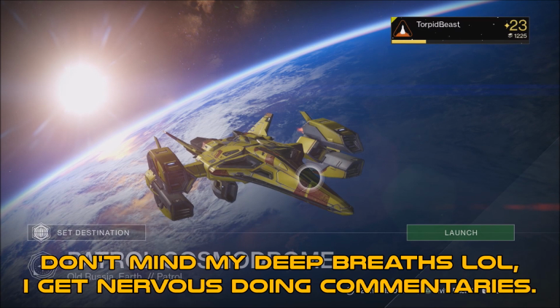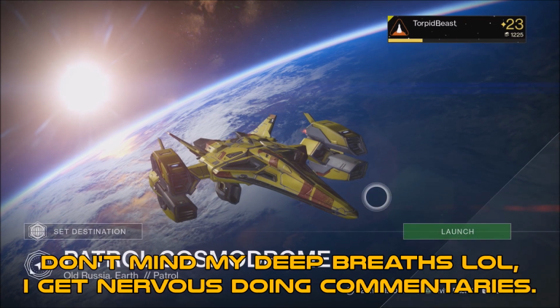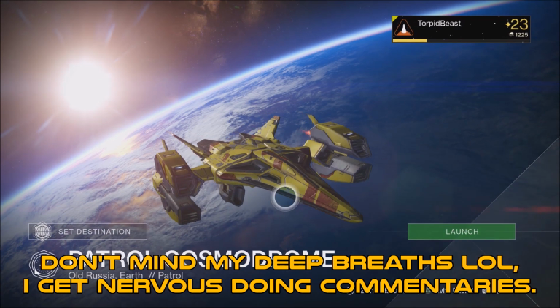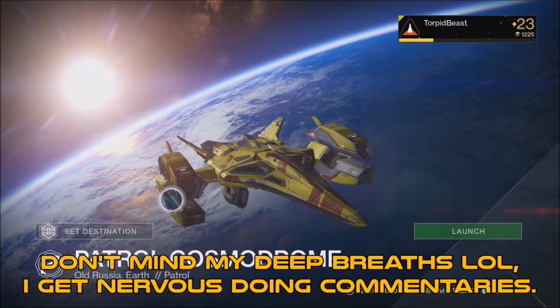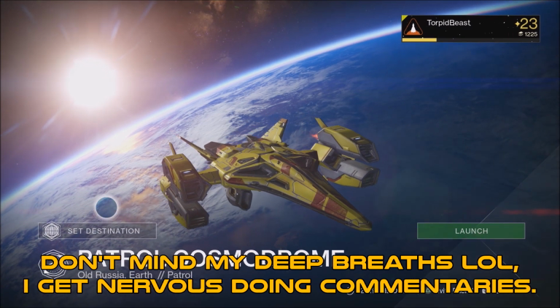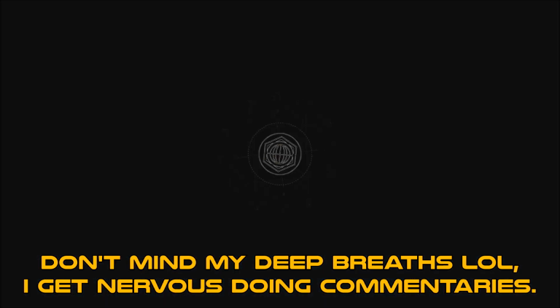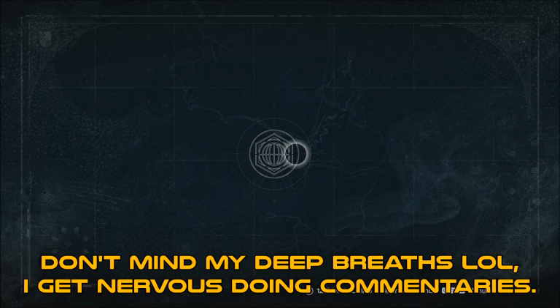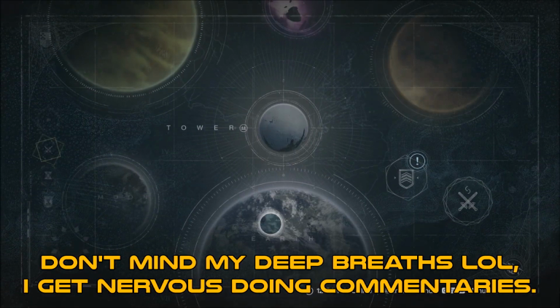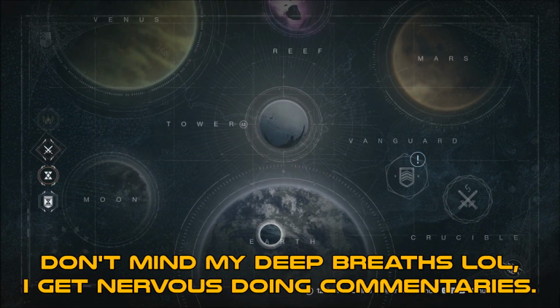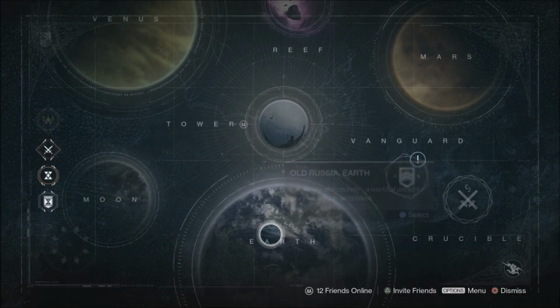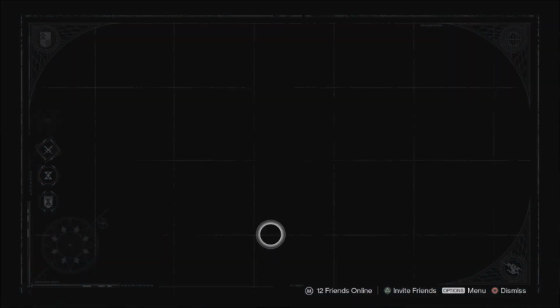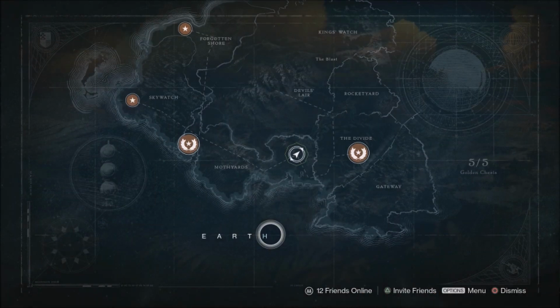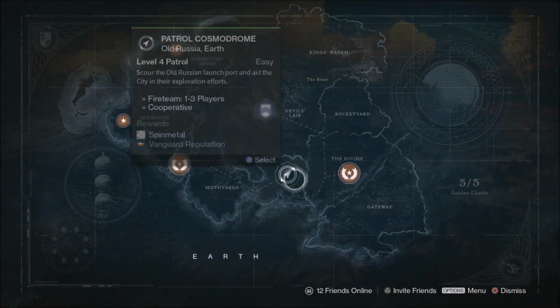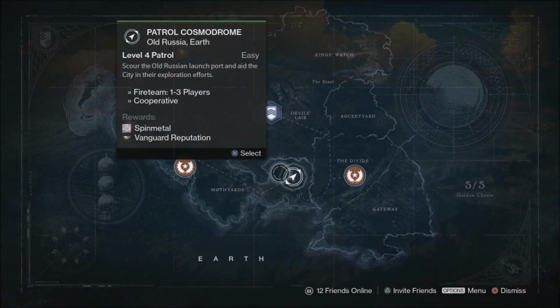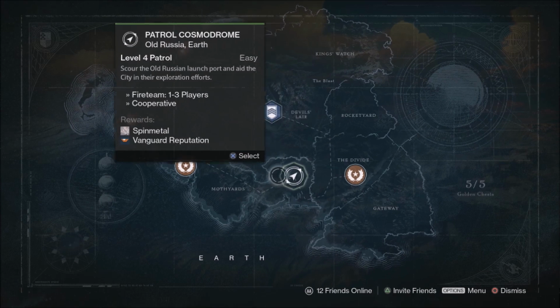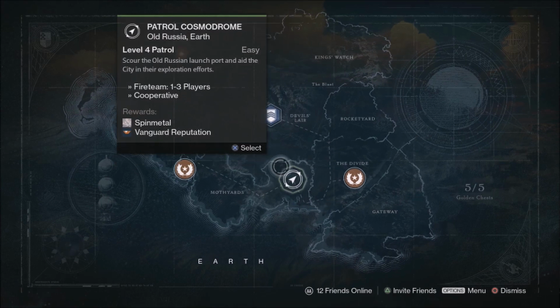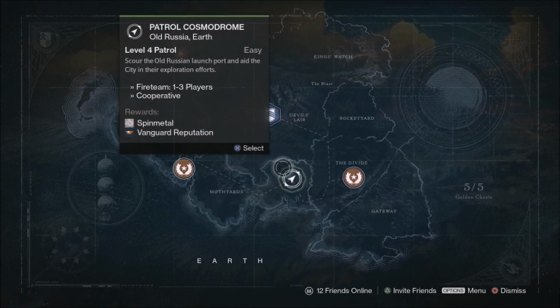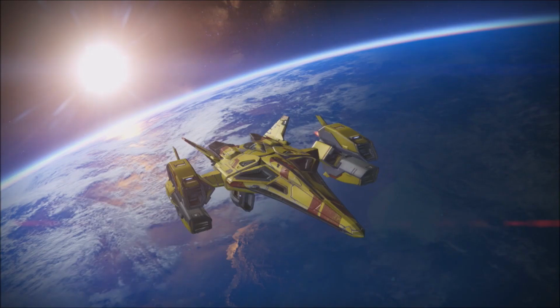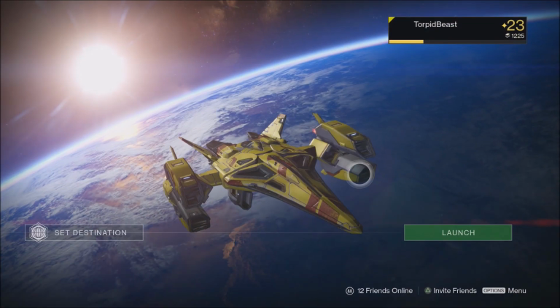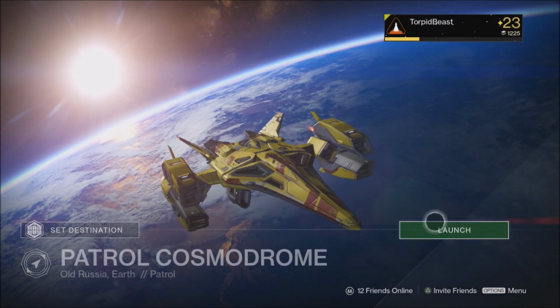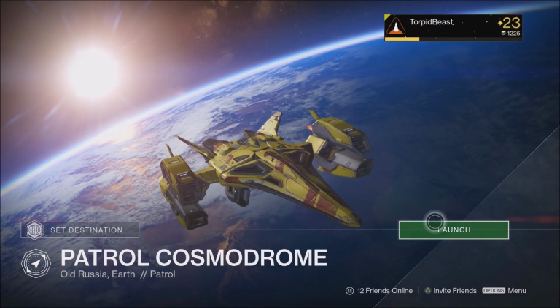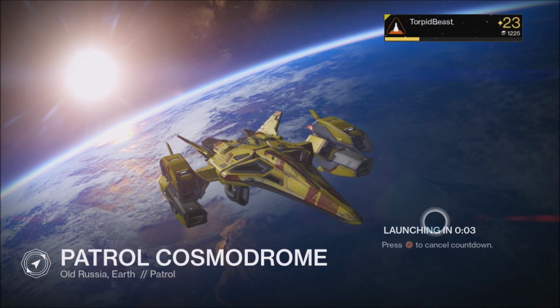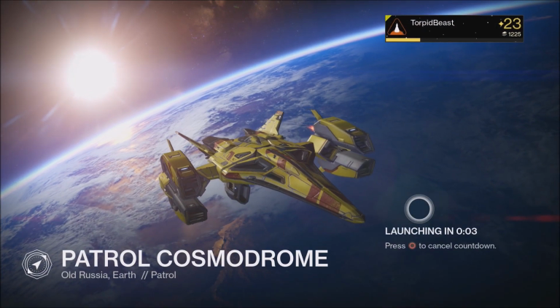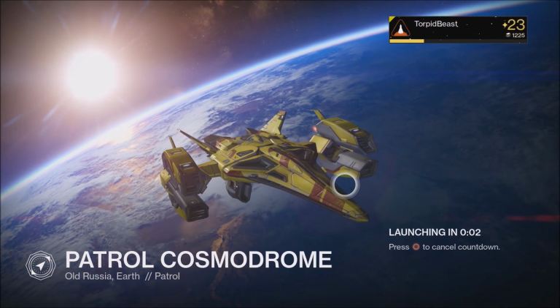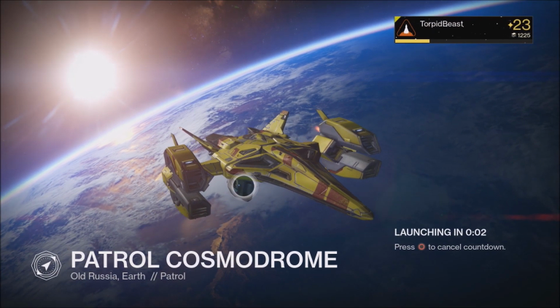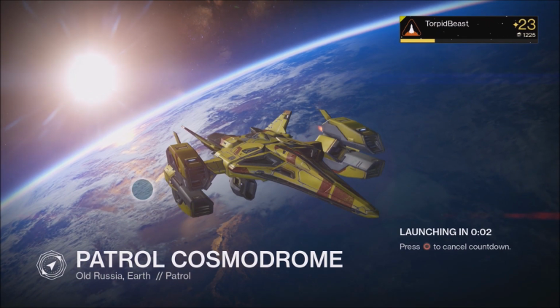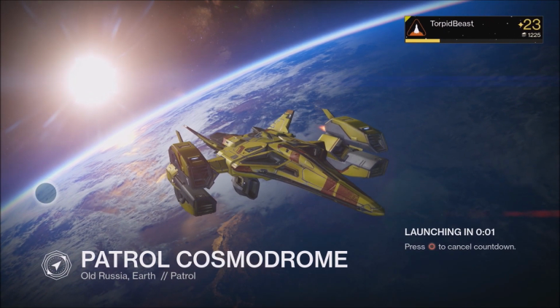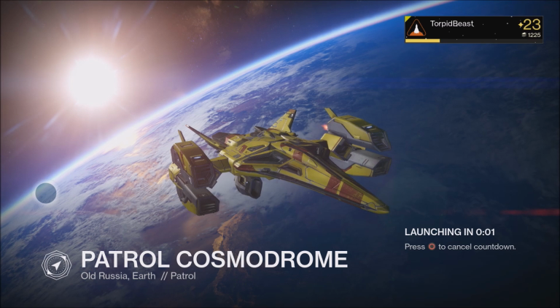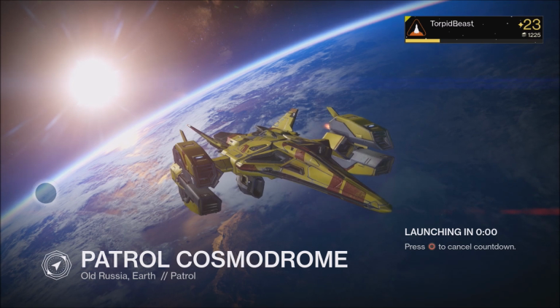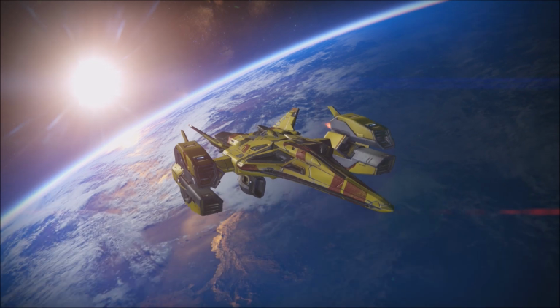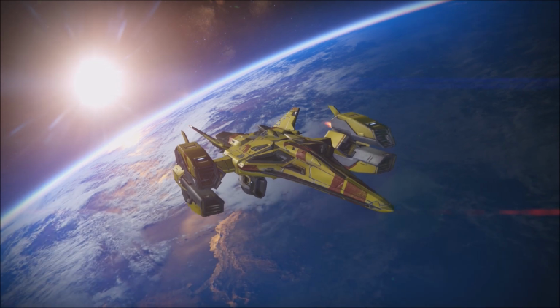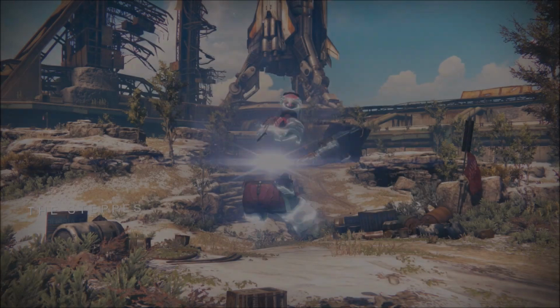I'm gonna be showing you a quick loot cave after the patch that just came out. Go to the Level 4 patrol on Earth, you launch it, and I like this one a lot because I get a lot of rares and purples.